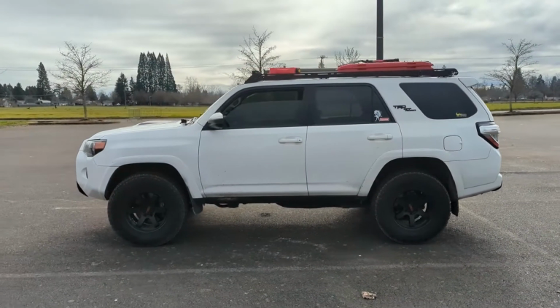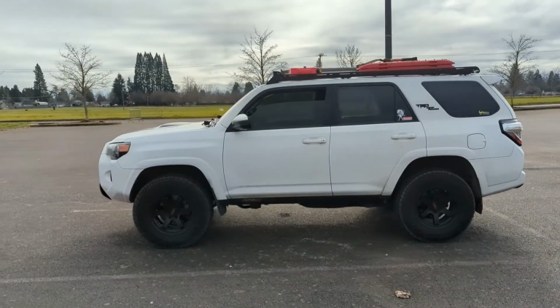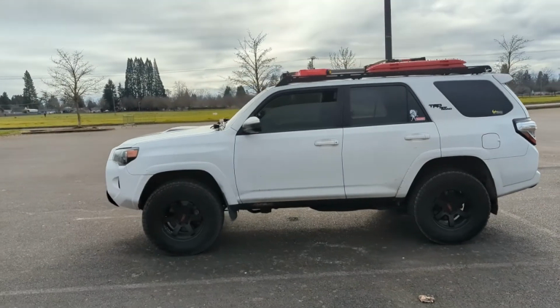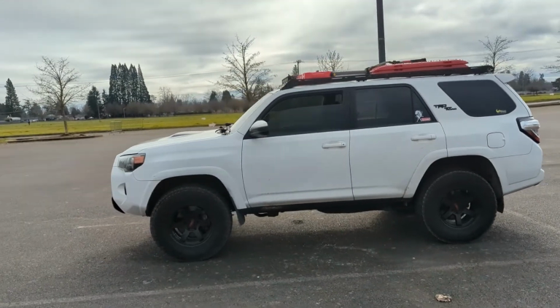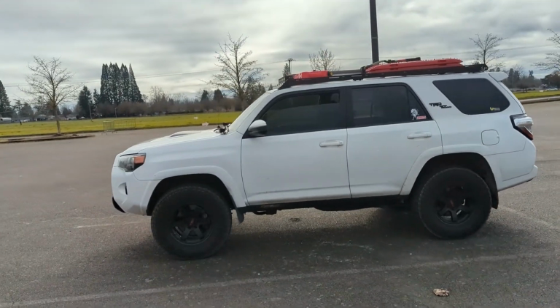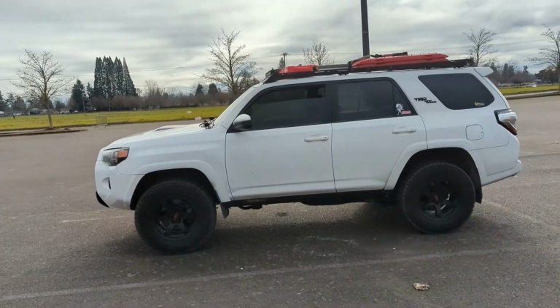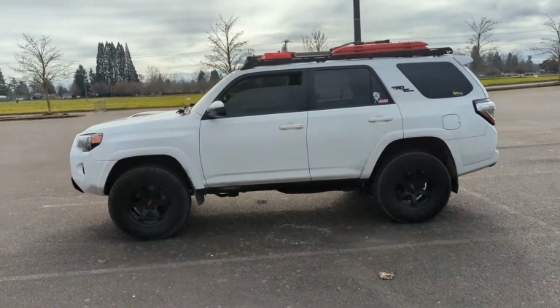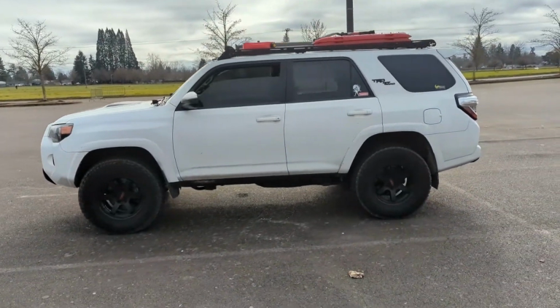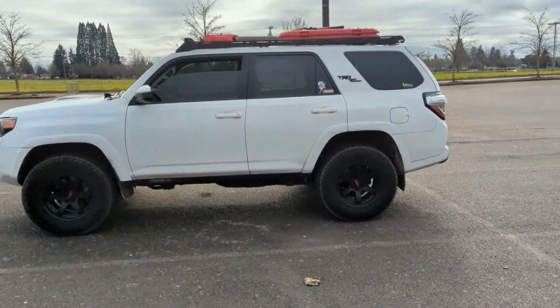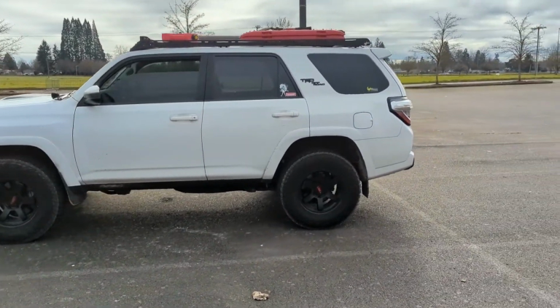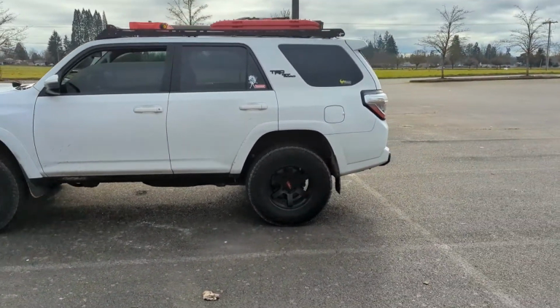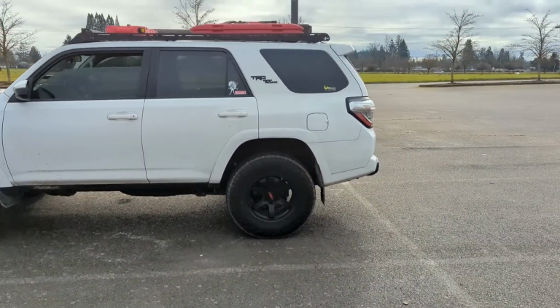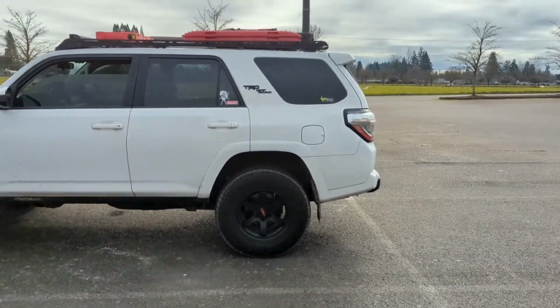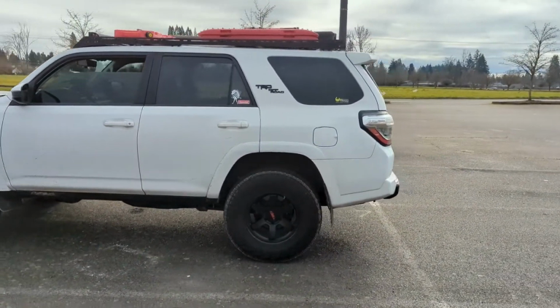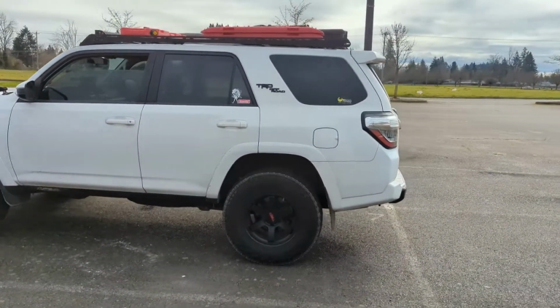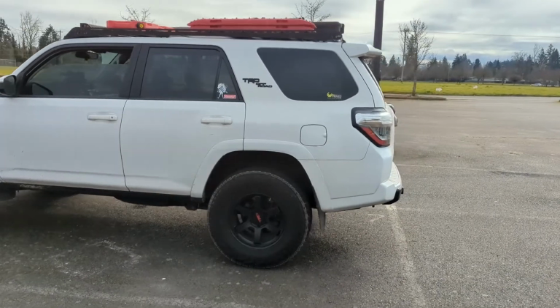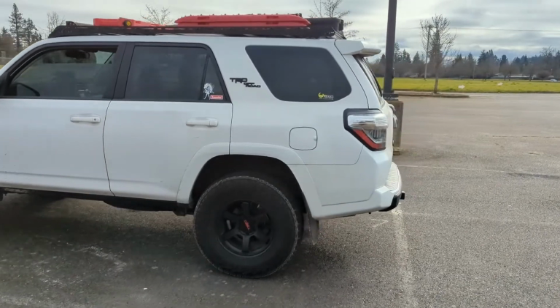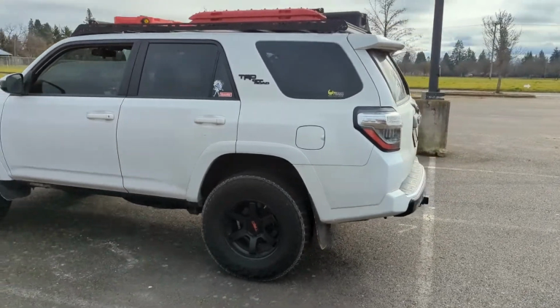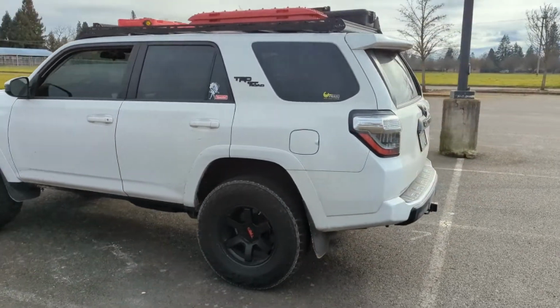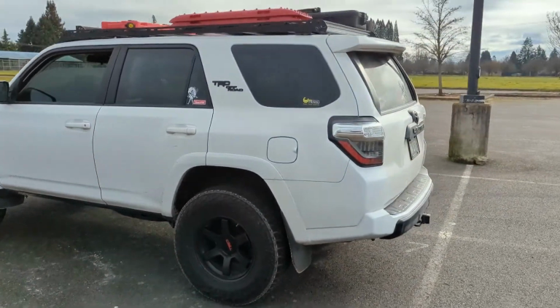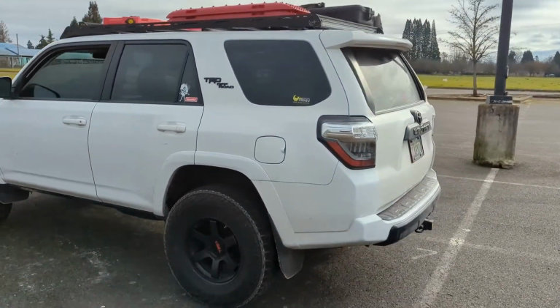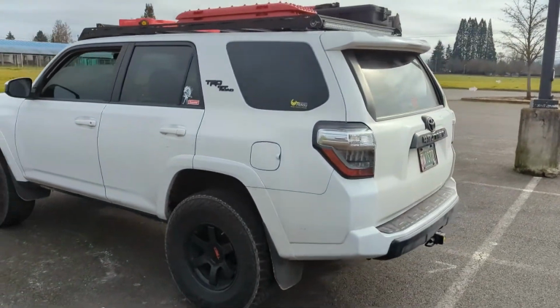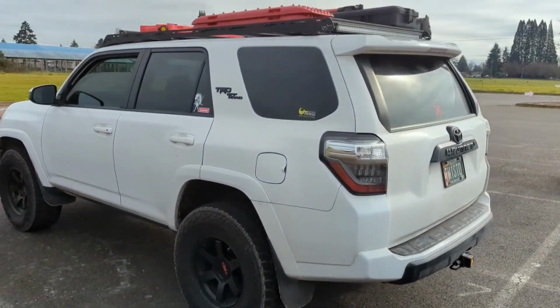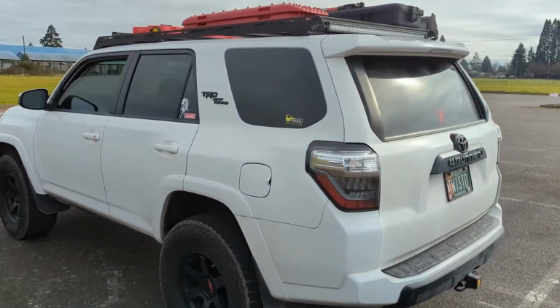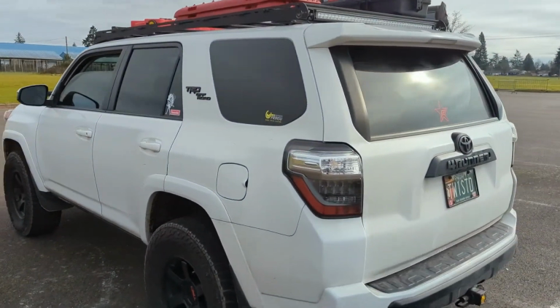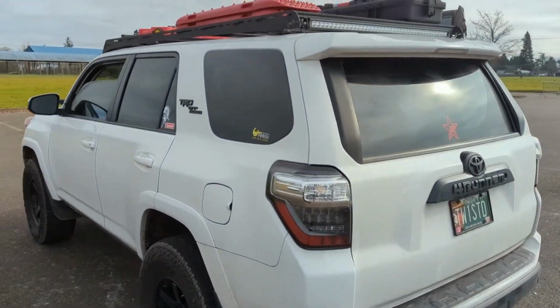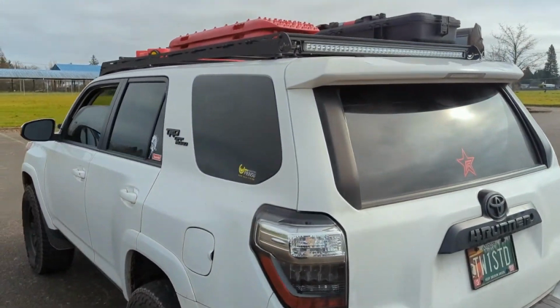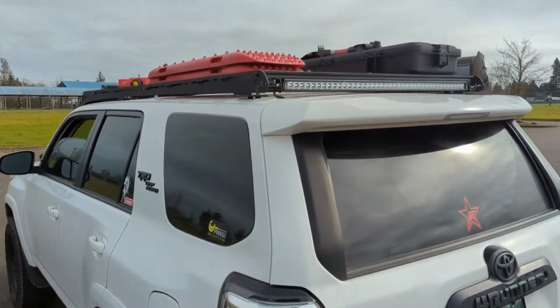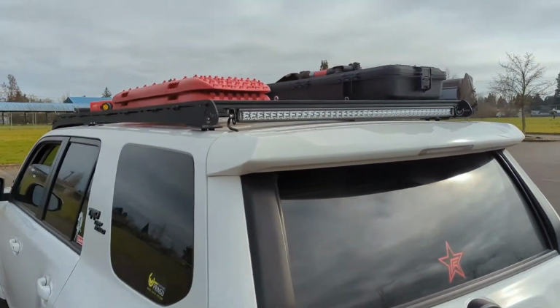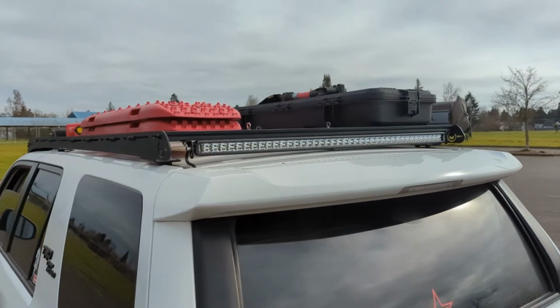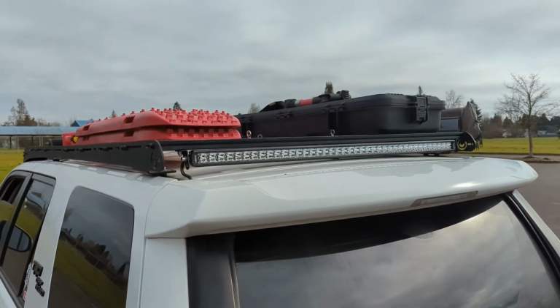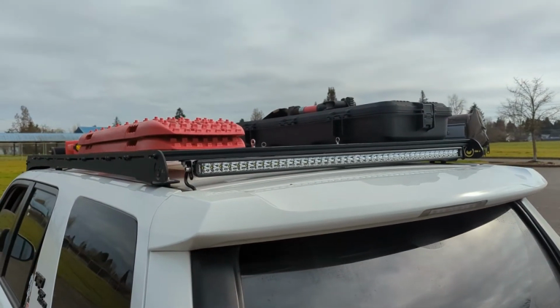Okay guys, it's only Monday but it's already been a busy week. So I just wanted to make a quick video to show something that I did this weekend that I'm pretty excited about. New light bar.